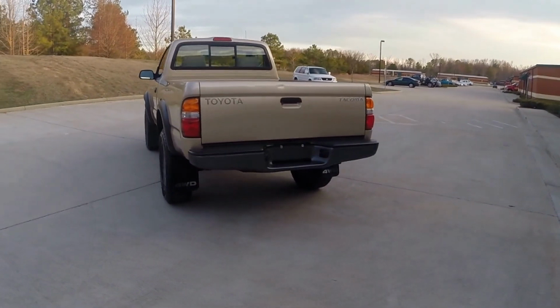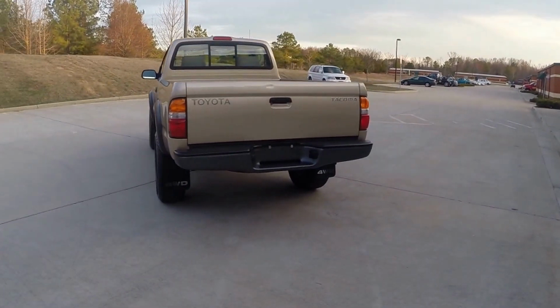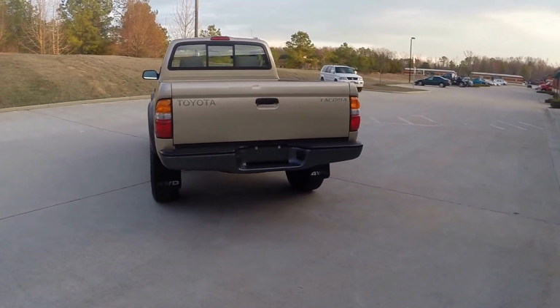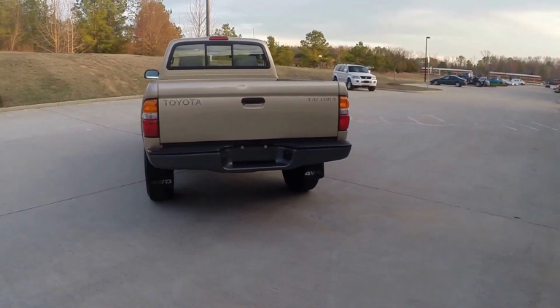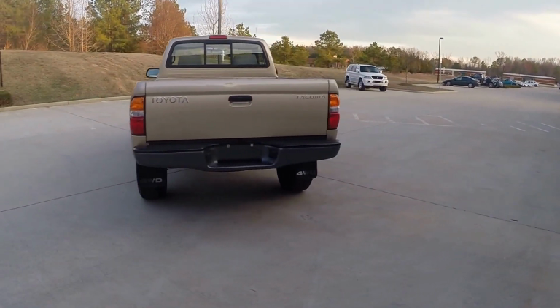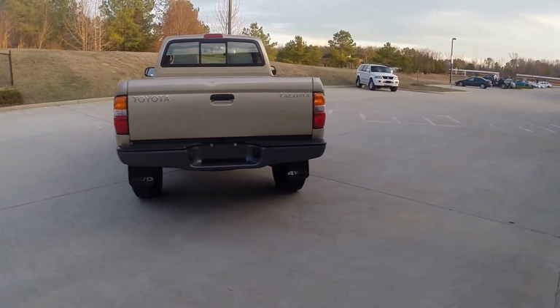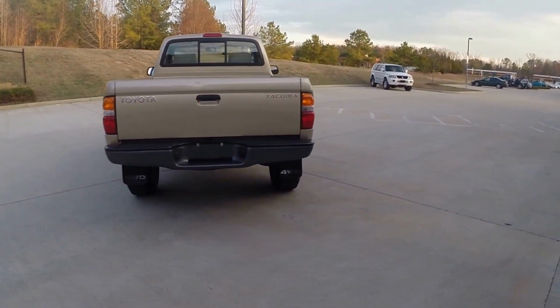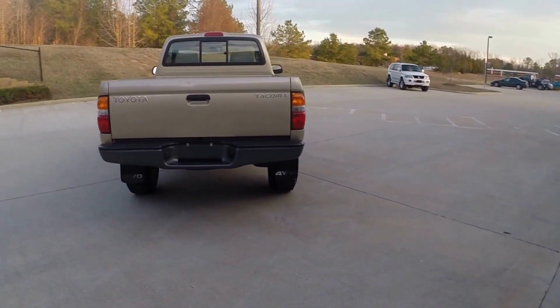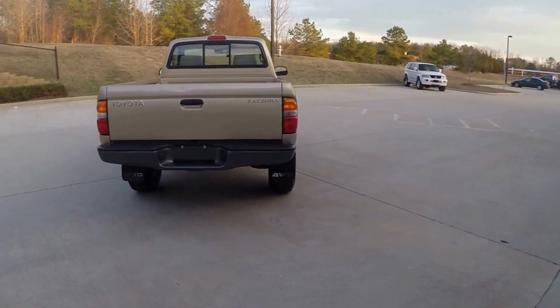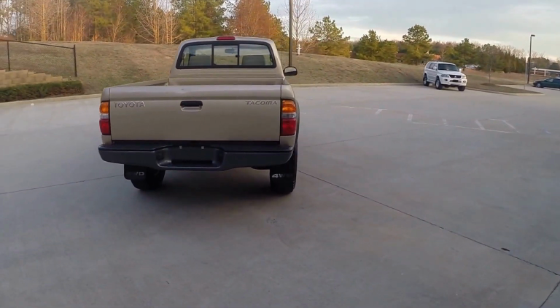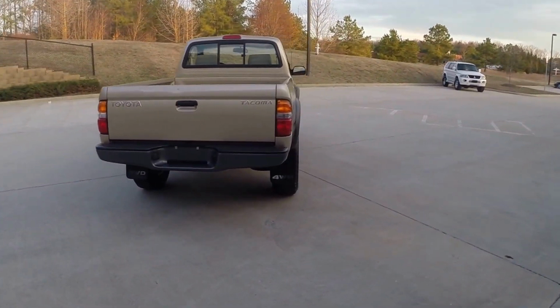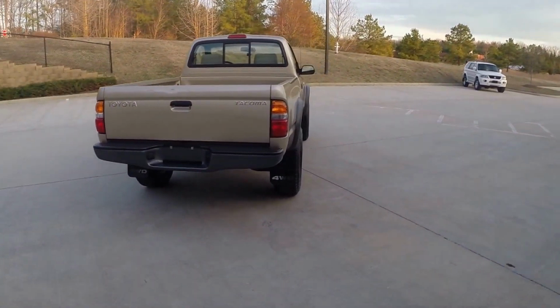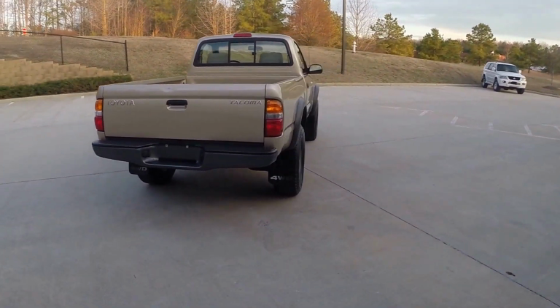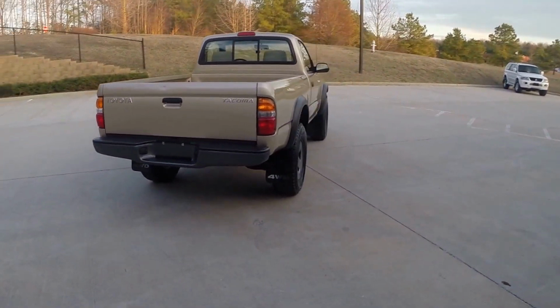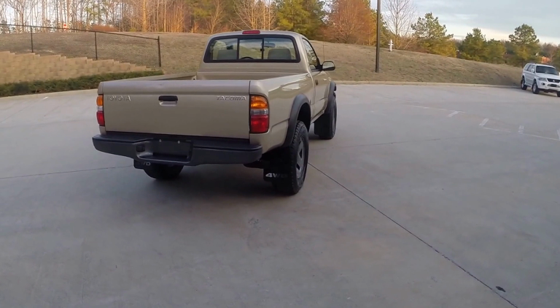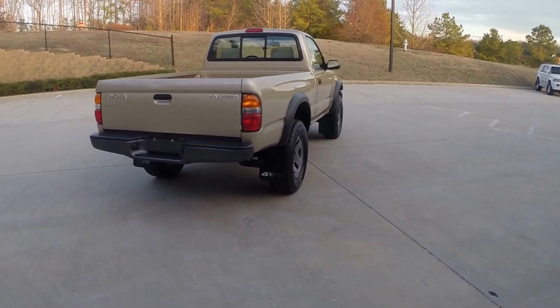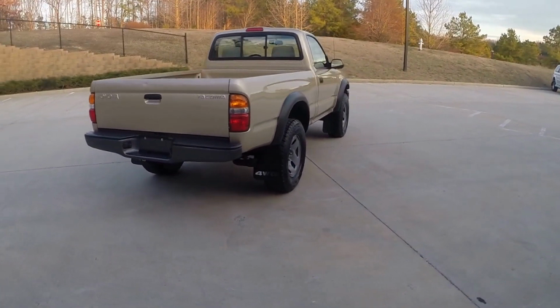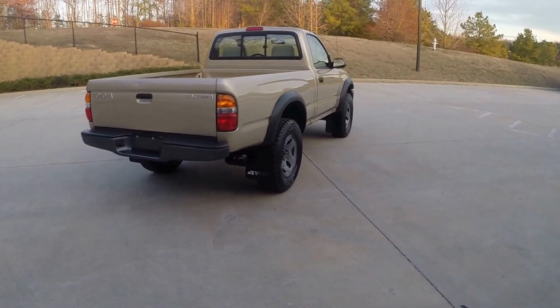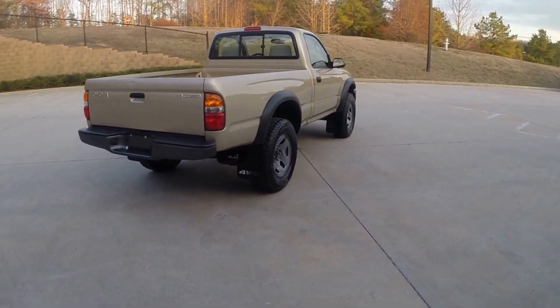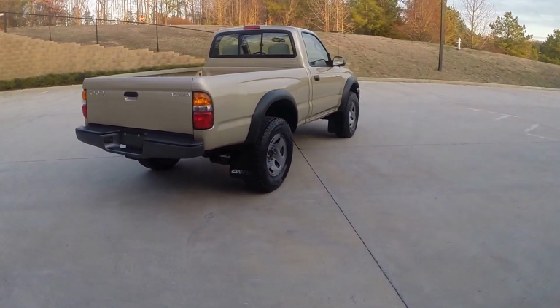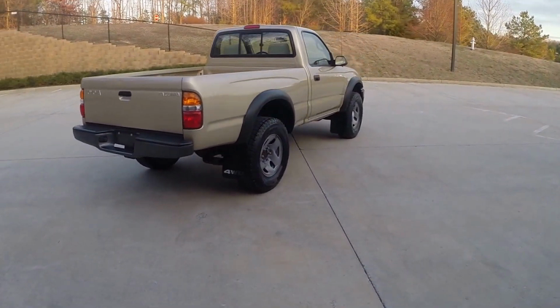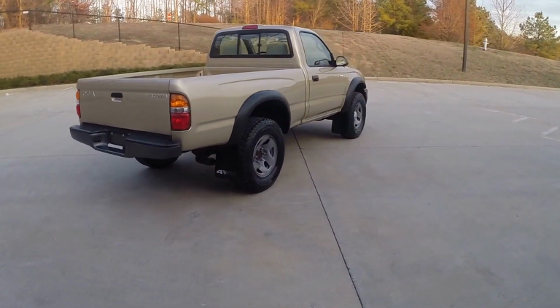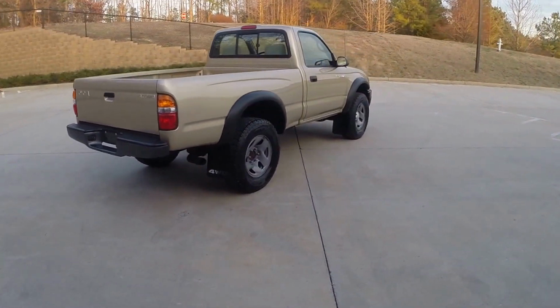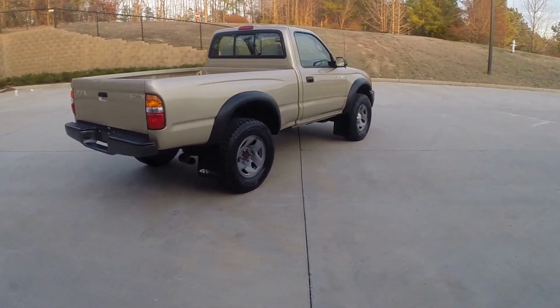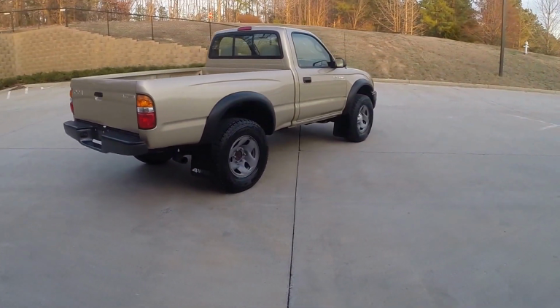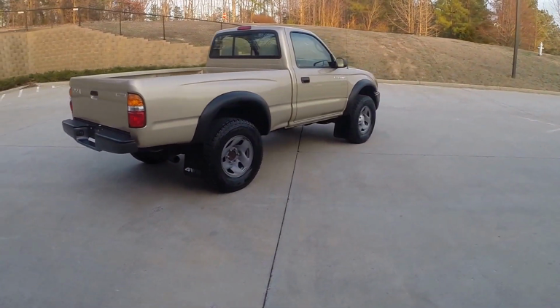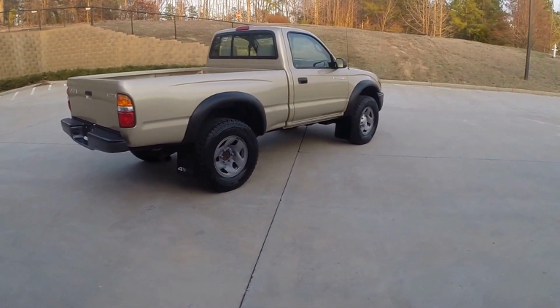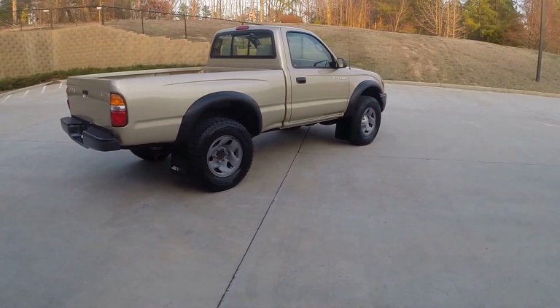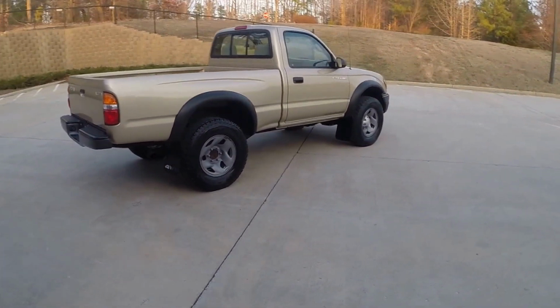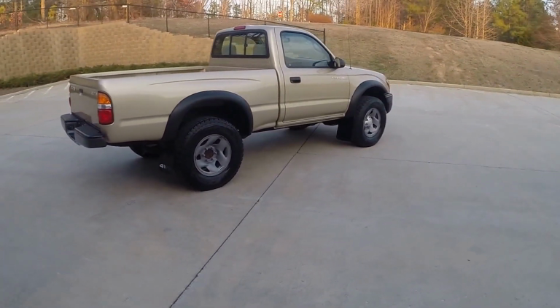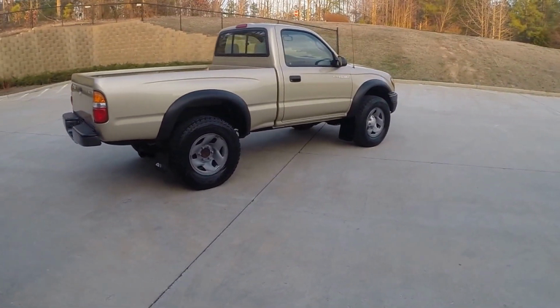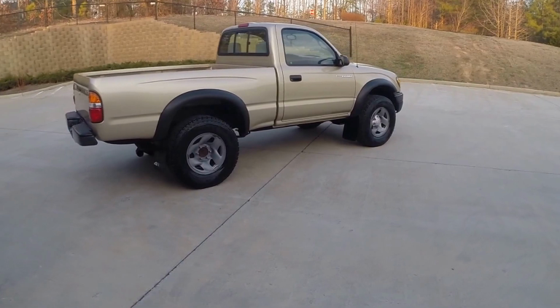This is a single cab Tacoma, four wheel drive, four cylinder 2.7 manual transmission truck.